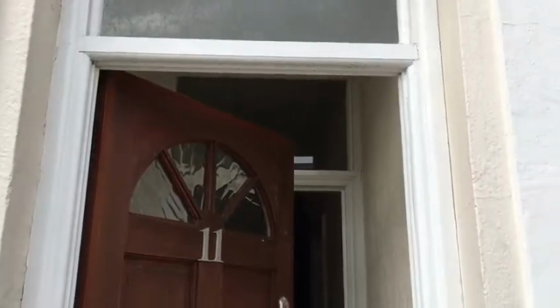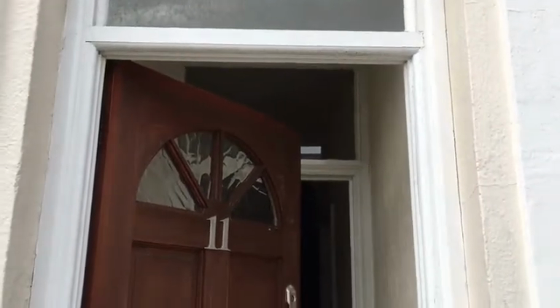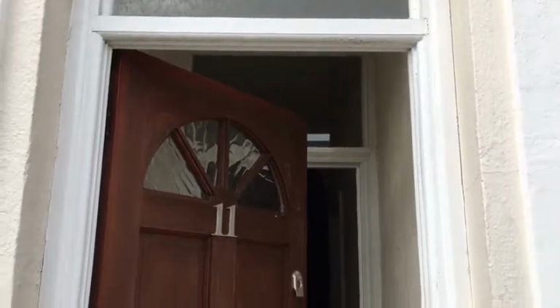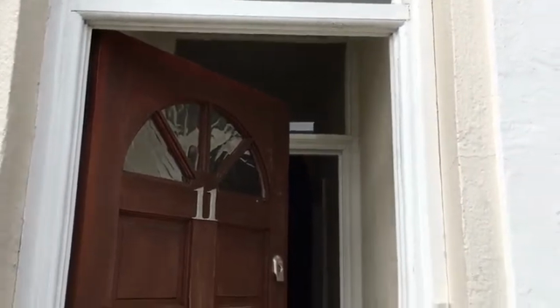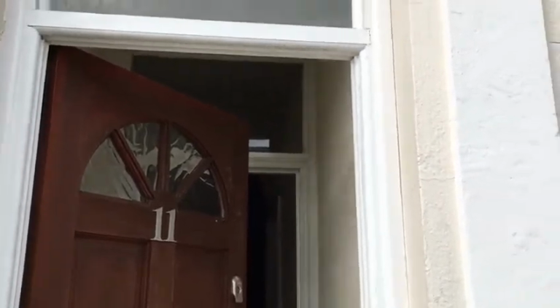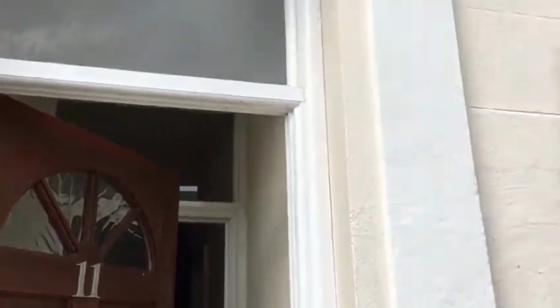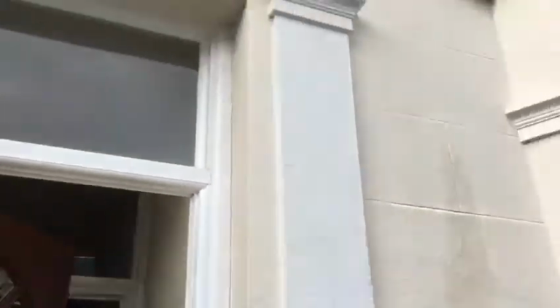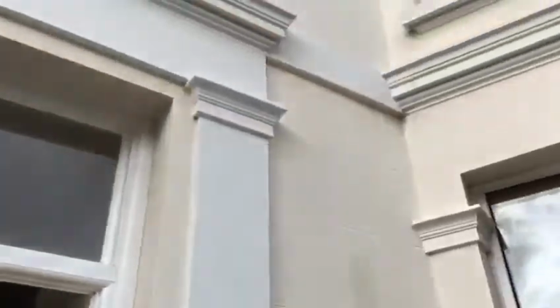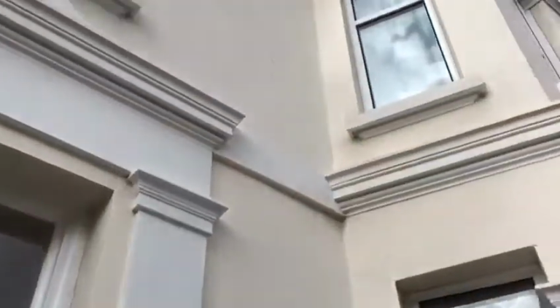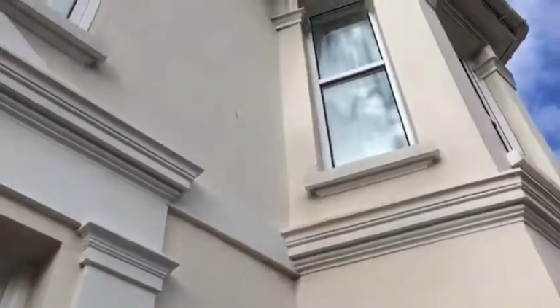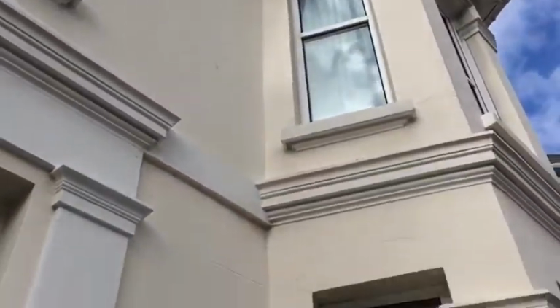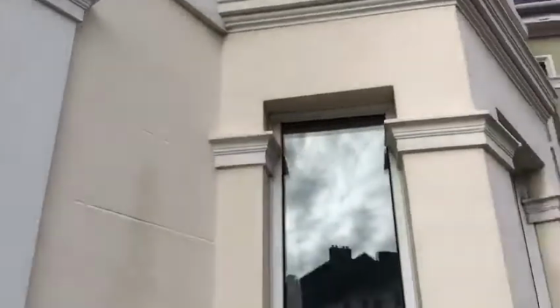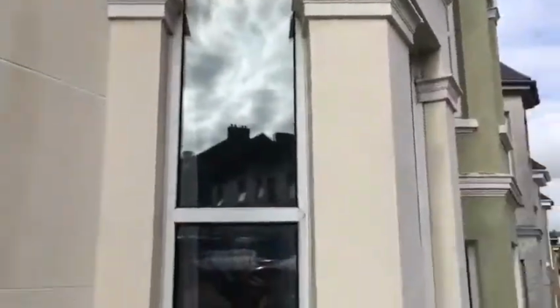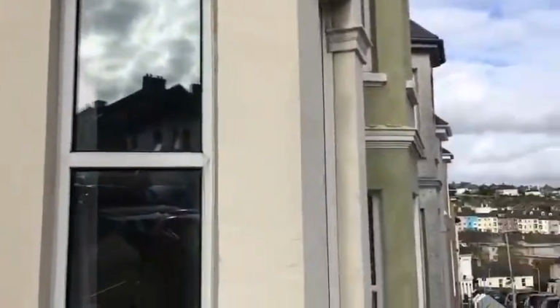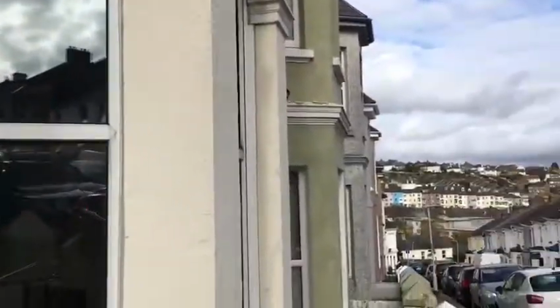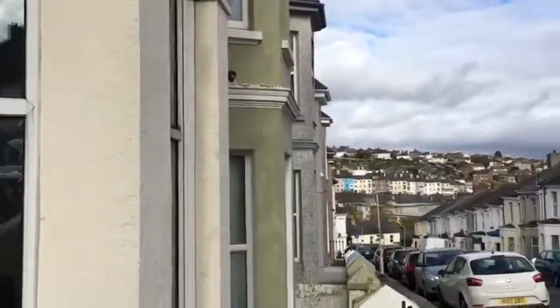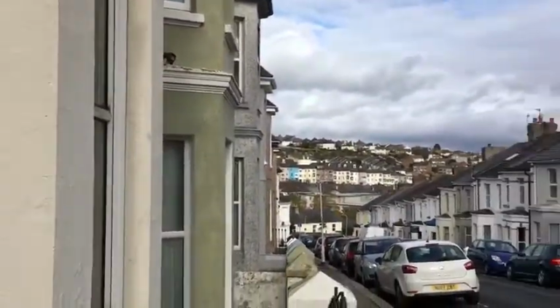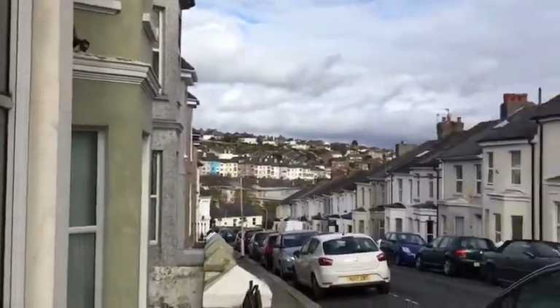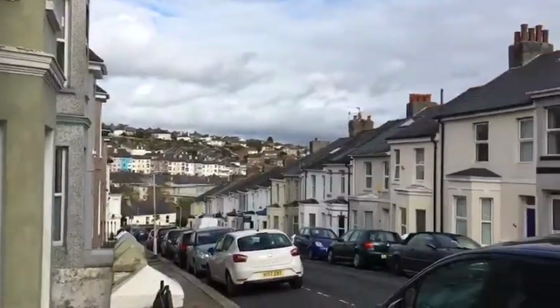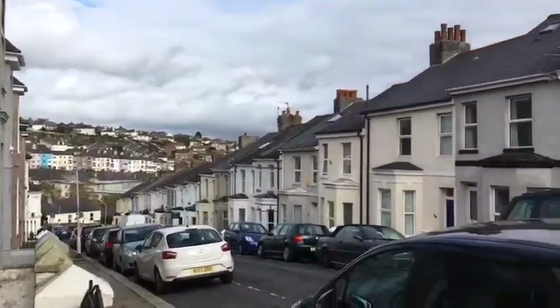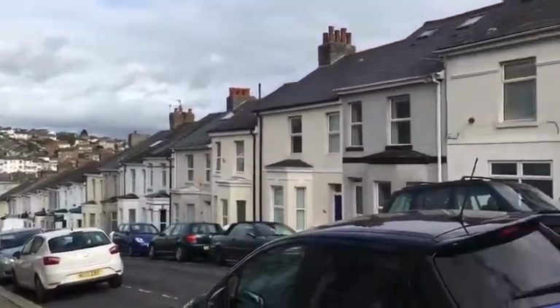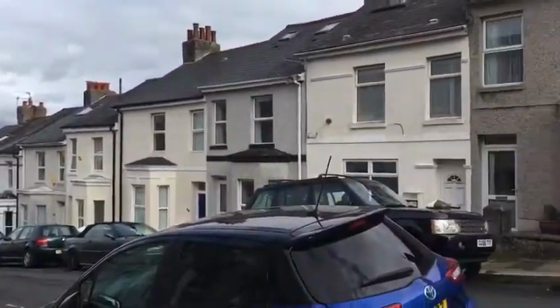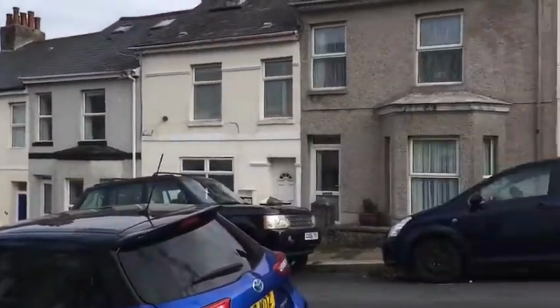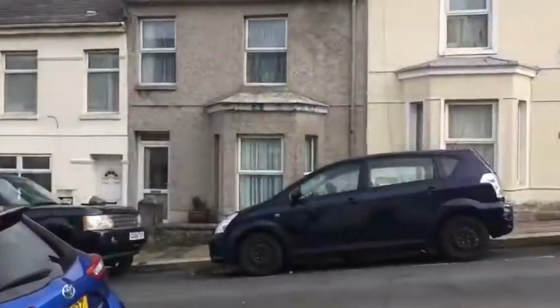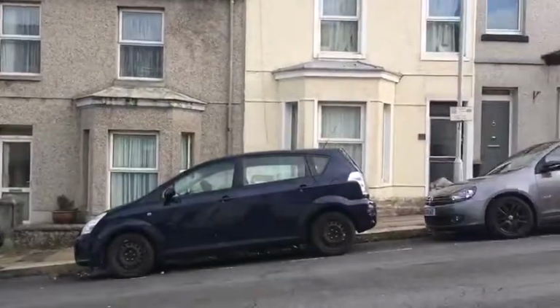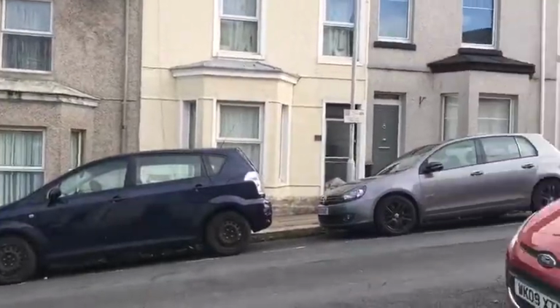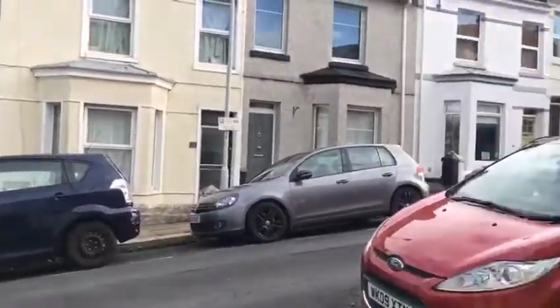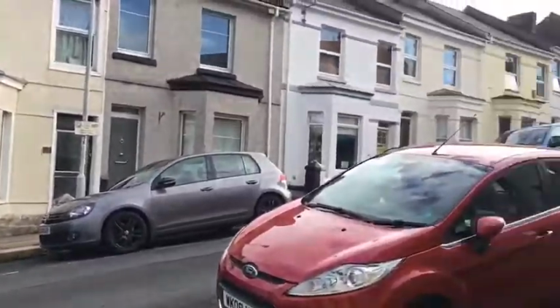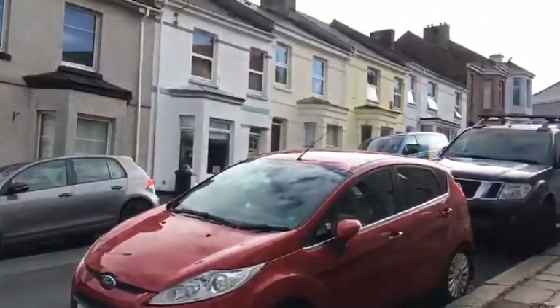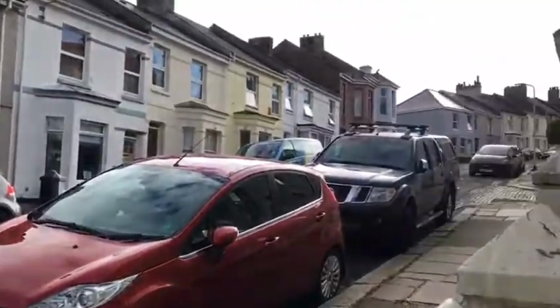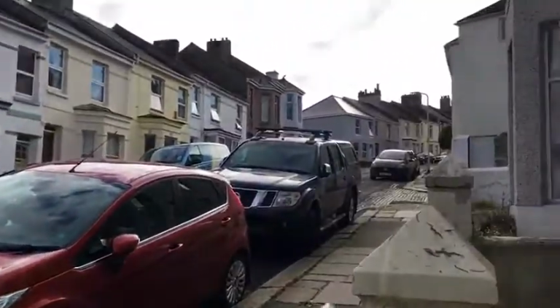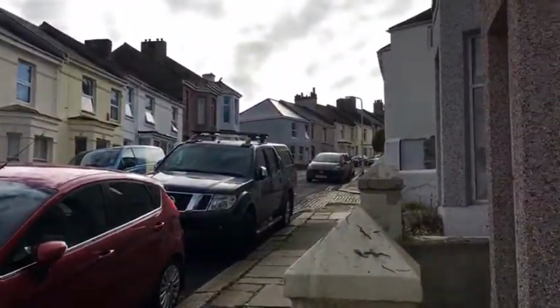This is number 11 West Hill Row. It's a 4 bedroom house. It's about 15 minutes walk back to the main campus, but it's quite close to Aldi.